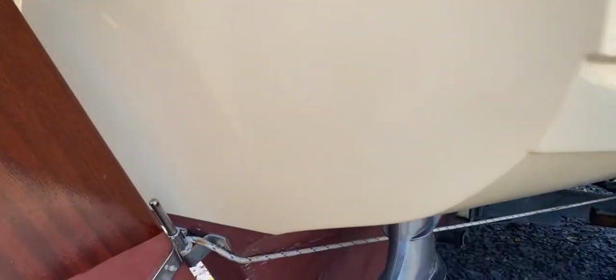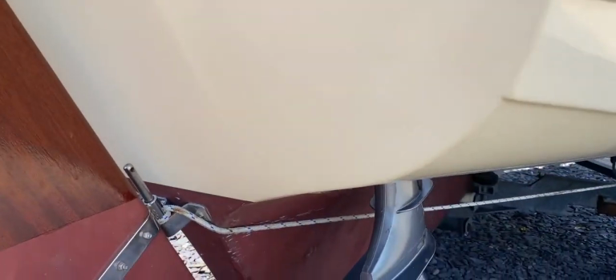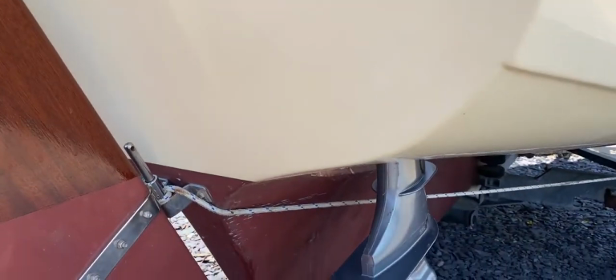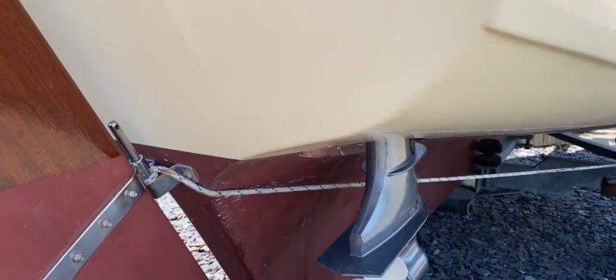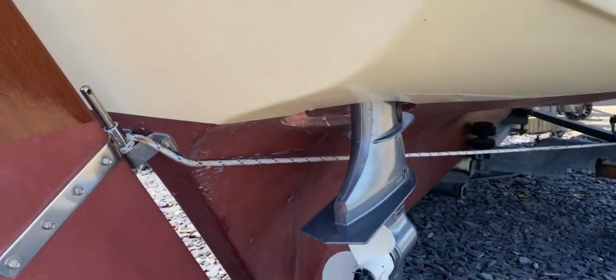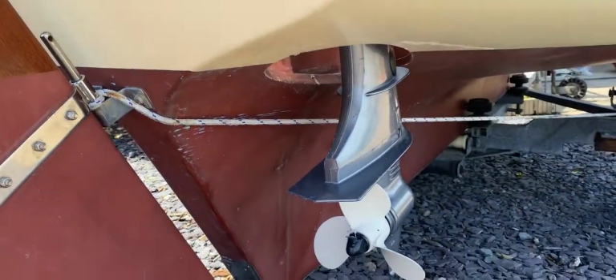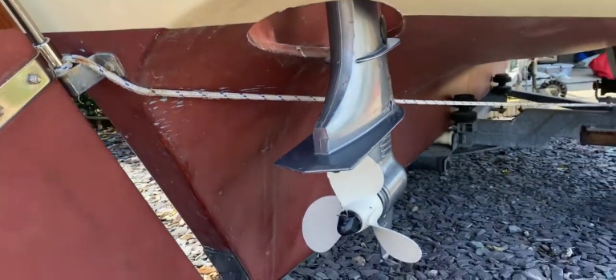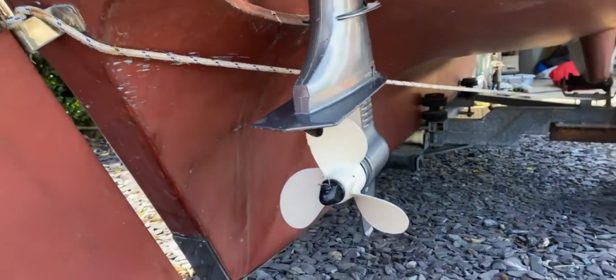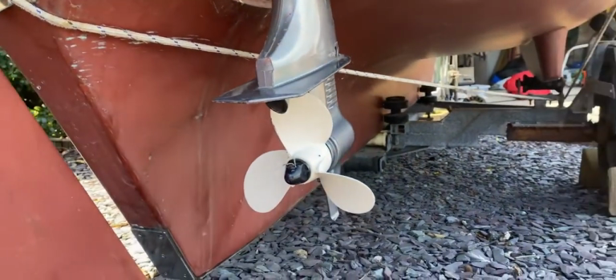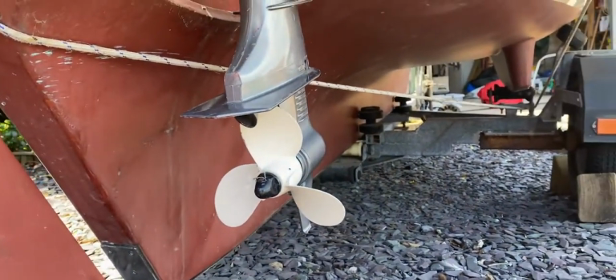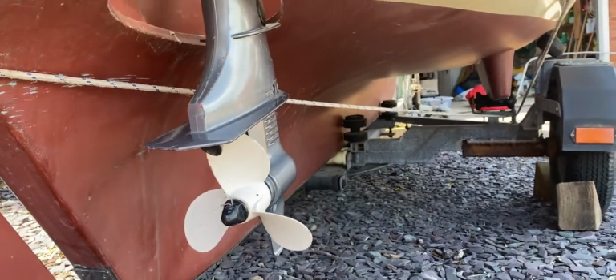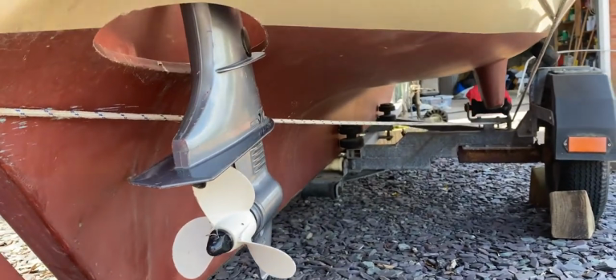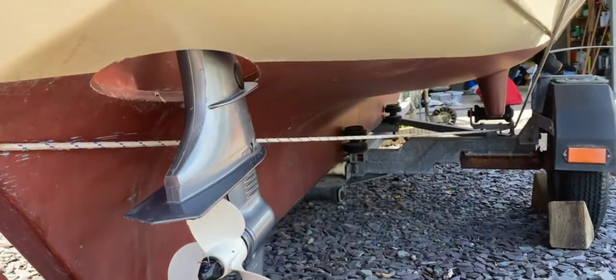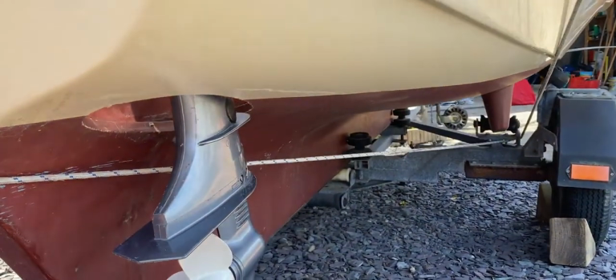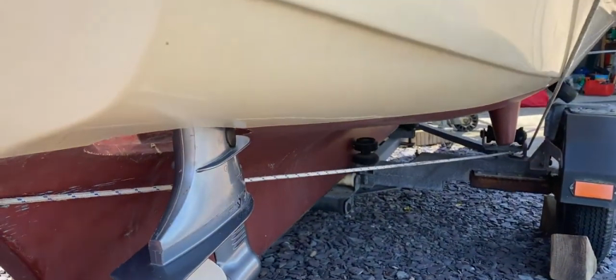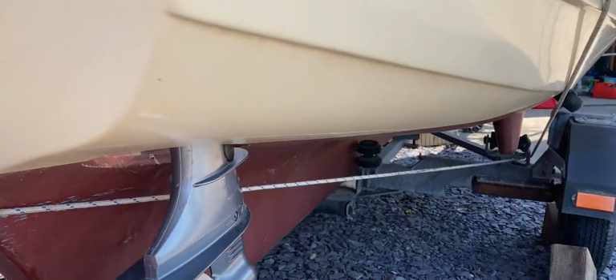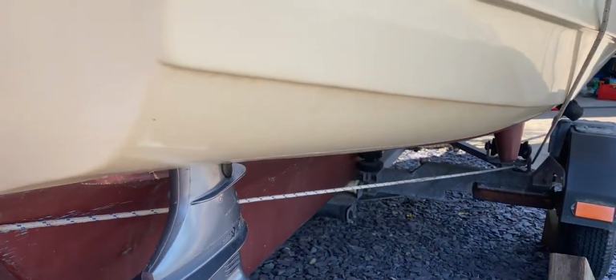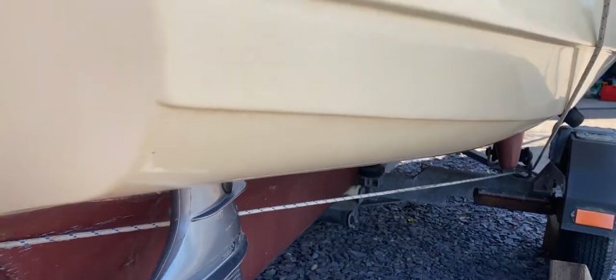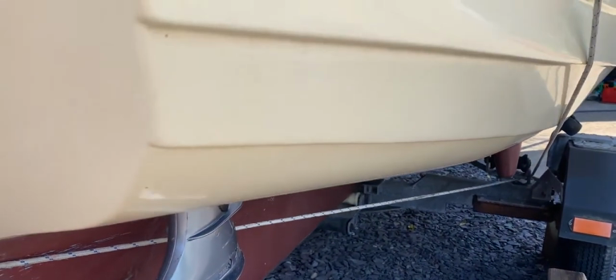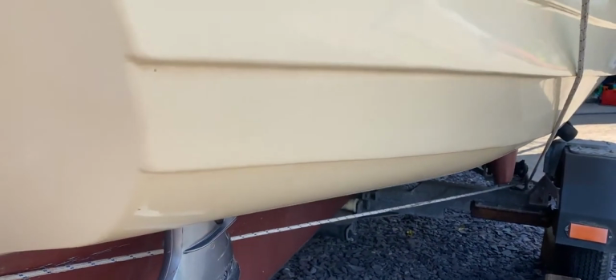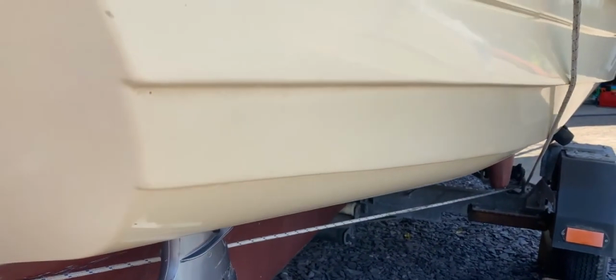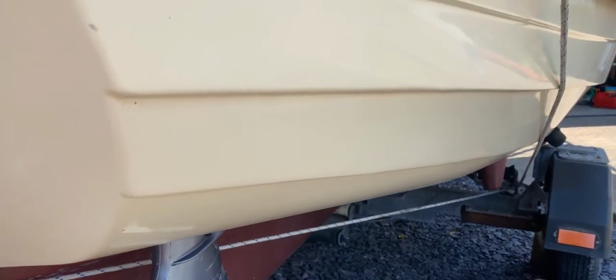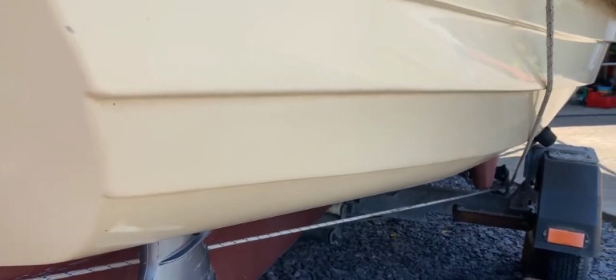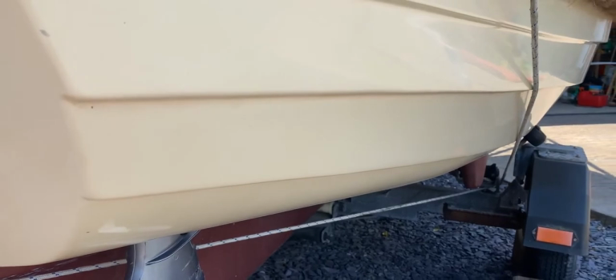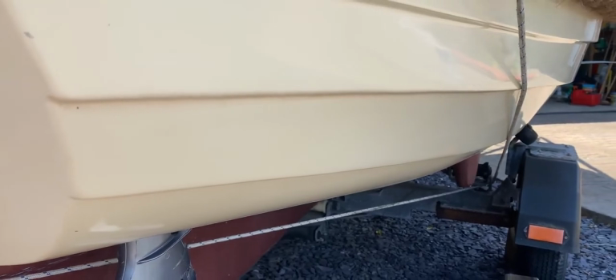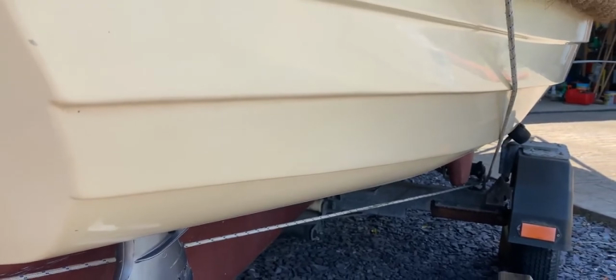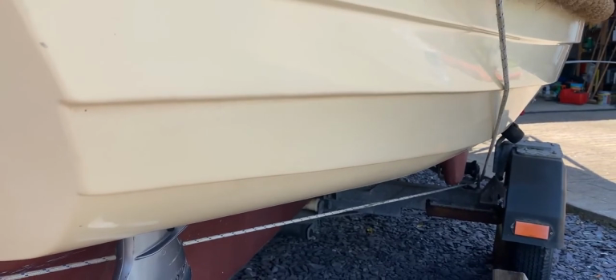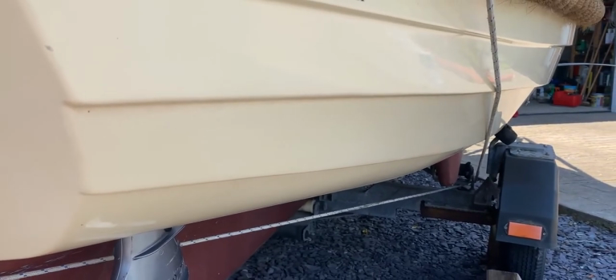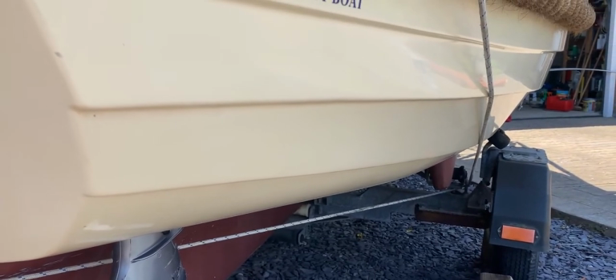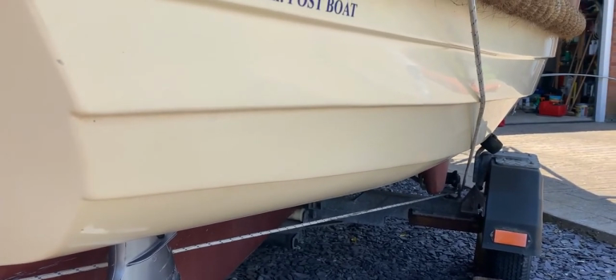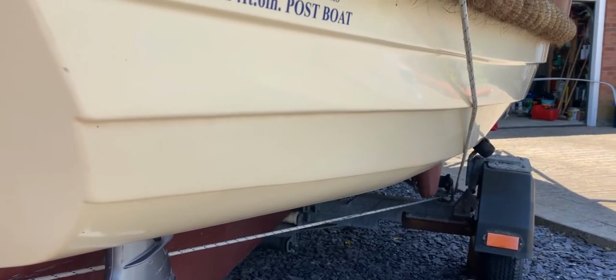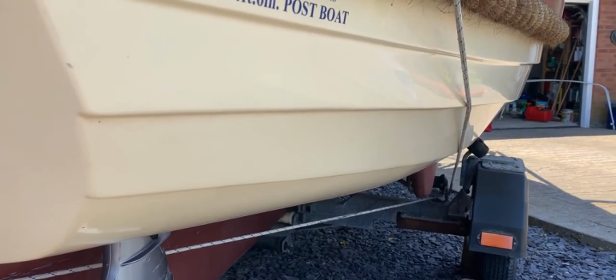Just to show you the underside and the side of this lovely little sailor. If you'd like any more information, just go to BoatShedBrighton.com for lots more pictures, videos, and virtual reality. Thanks for watching.